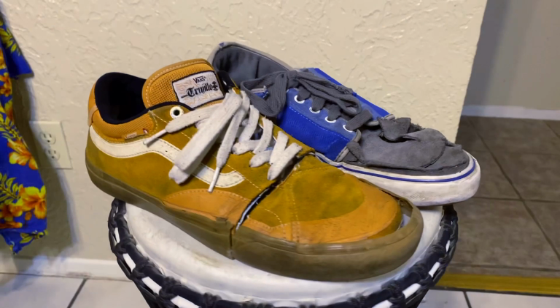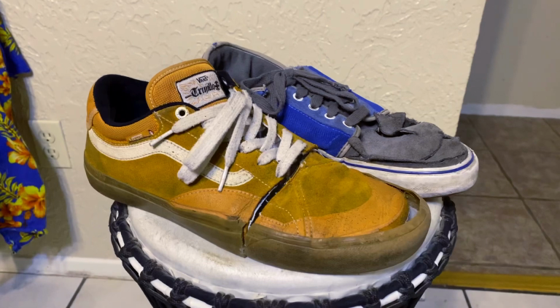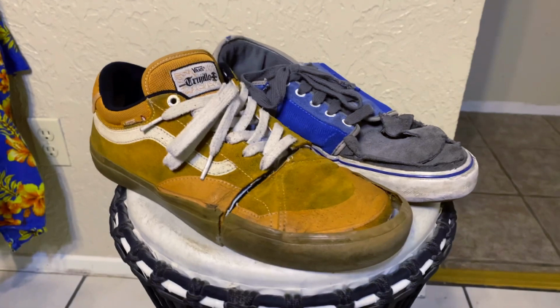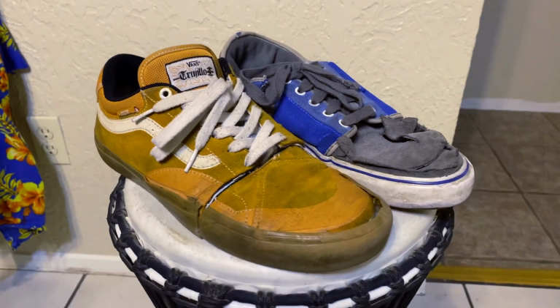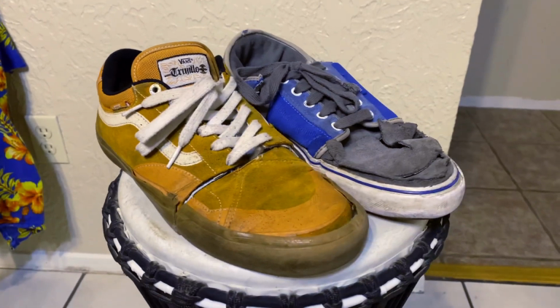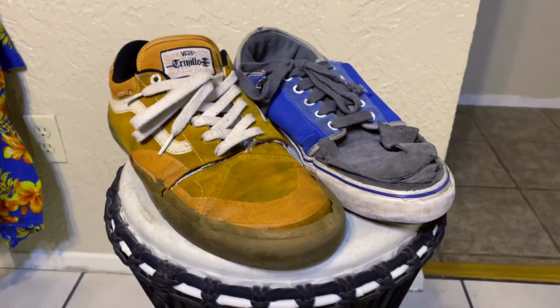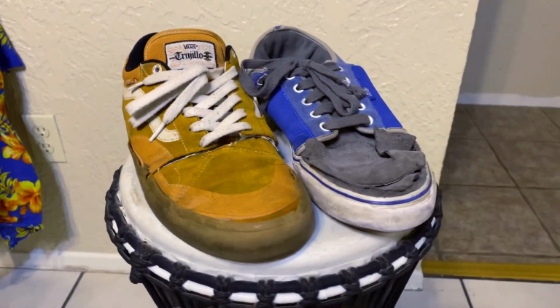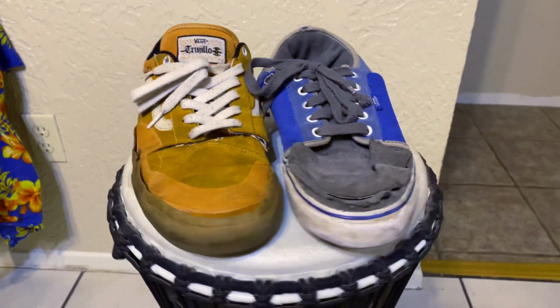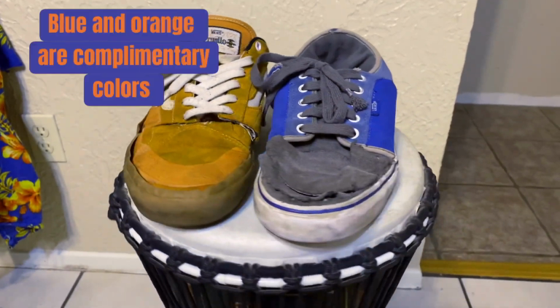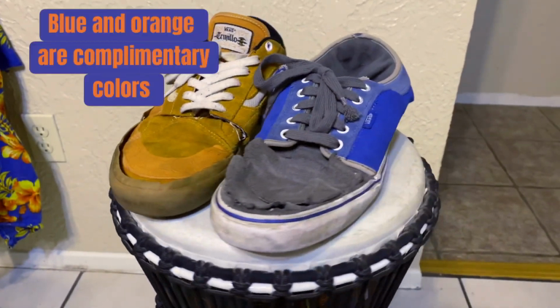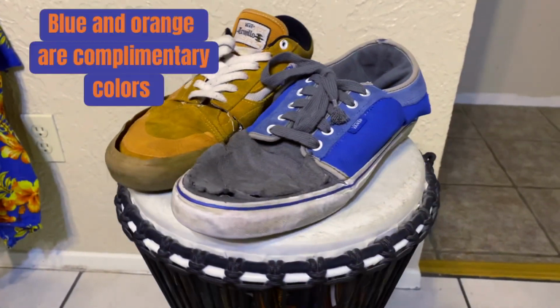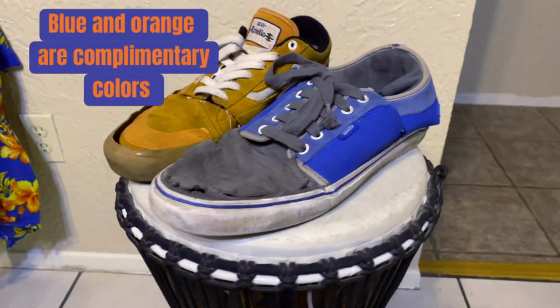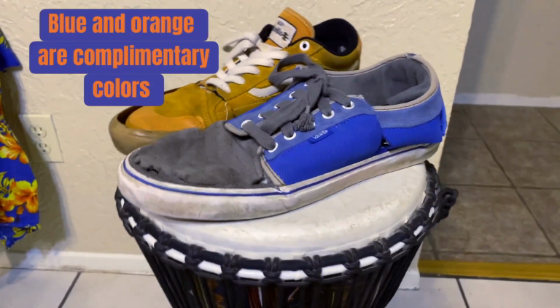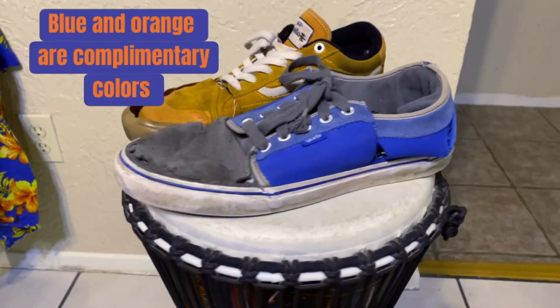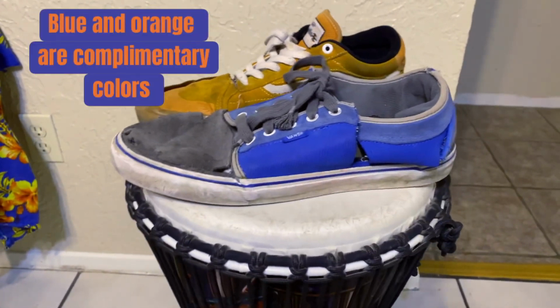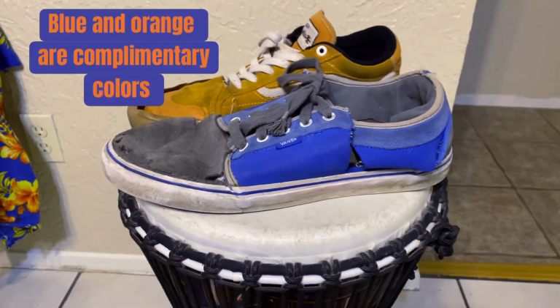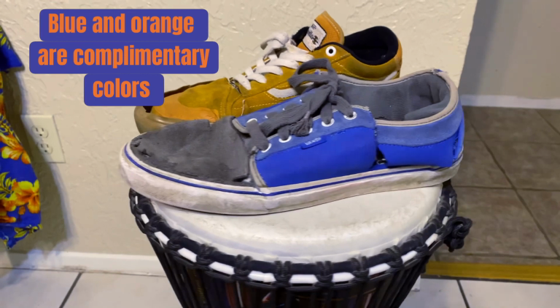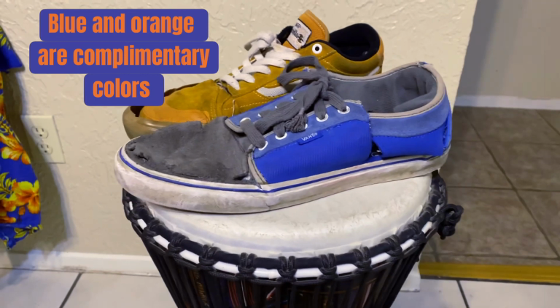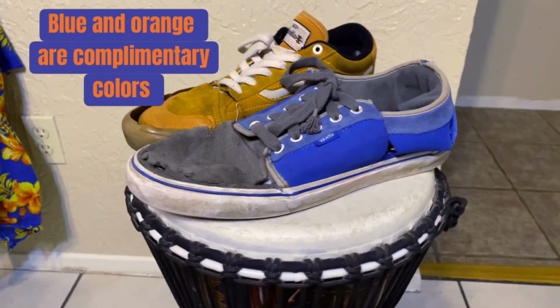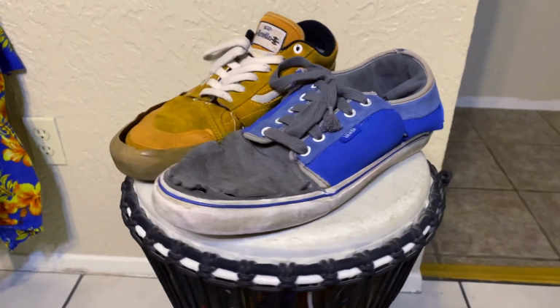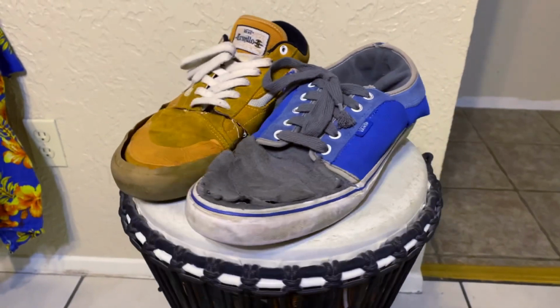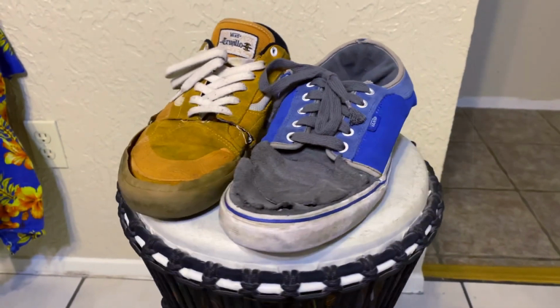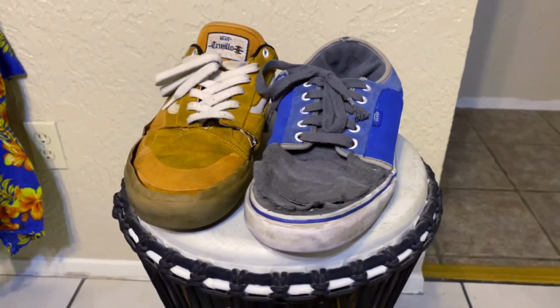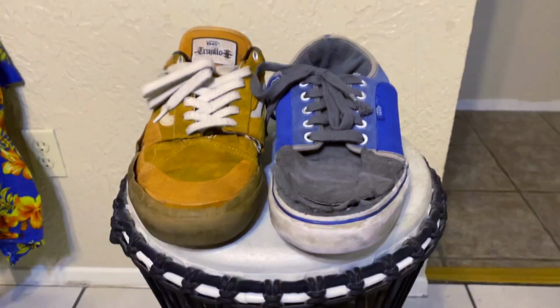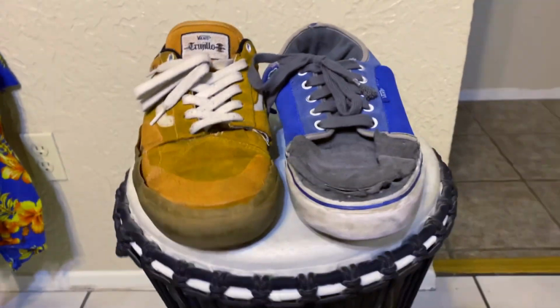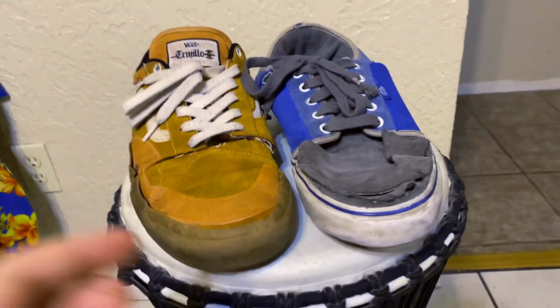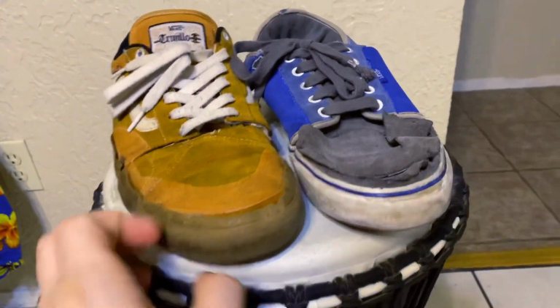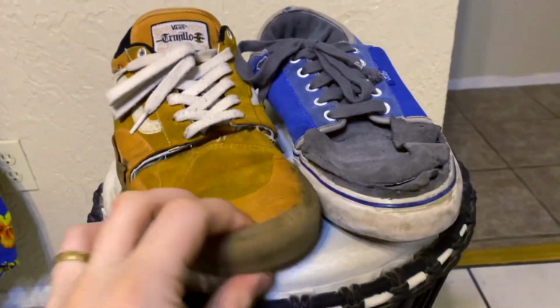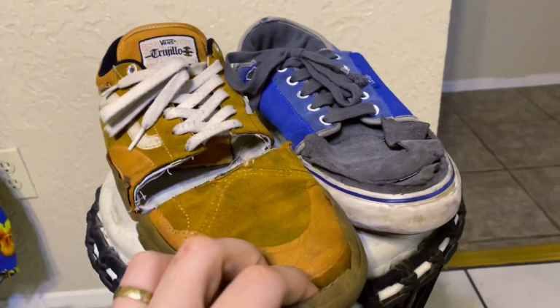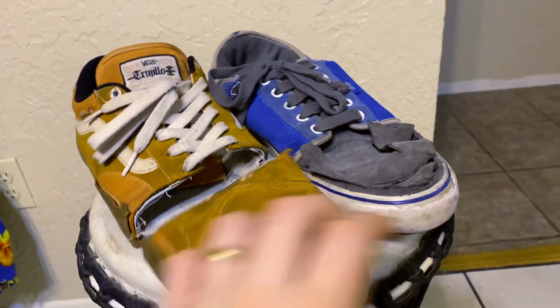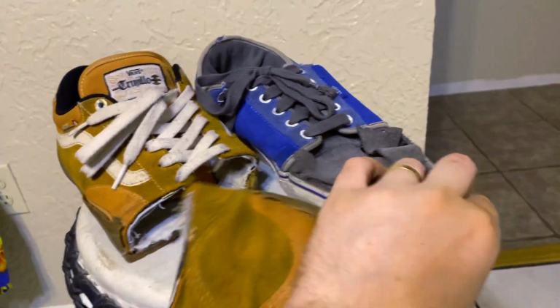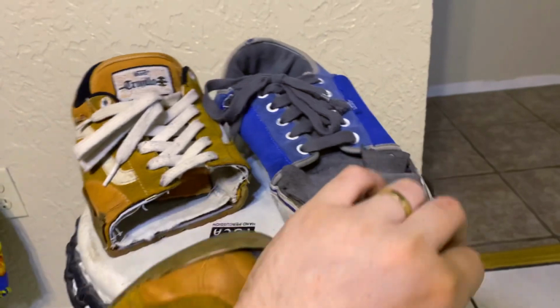Alrighty, what's up guys? These are the two pairs of Vans shoes that I'm using here. I really like these shoes. I wore them for probably a couple years each. They both got kind of torn up, as you can see here.